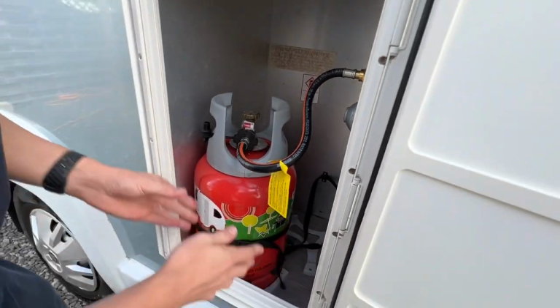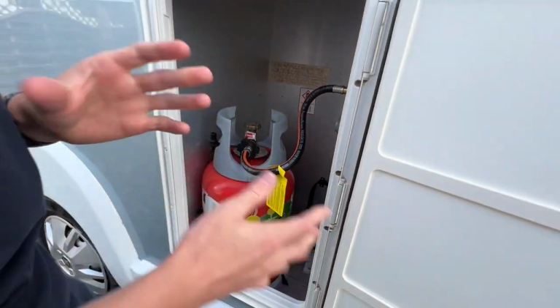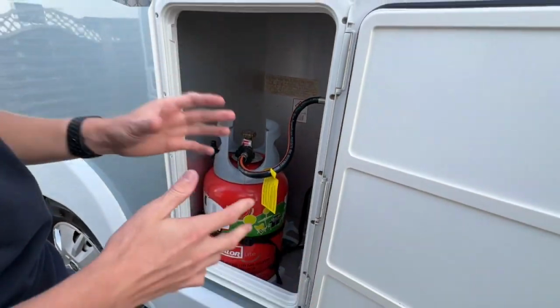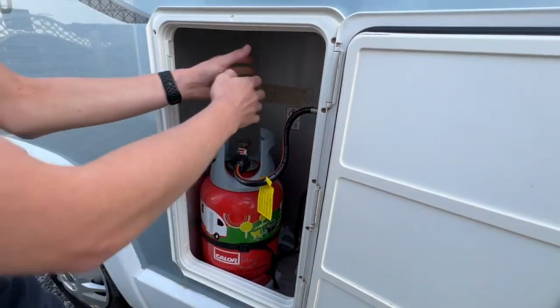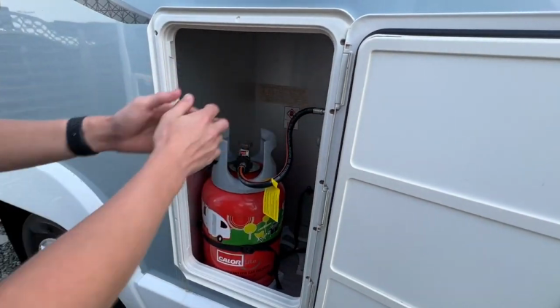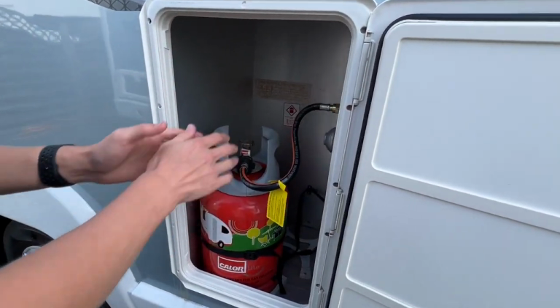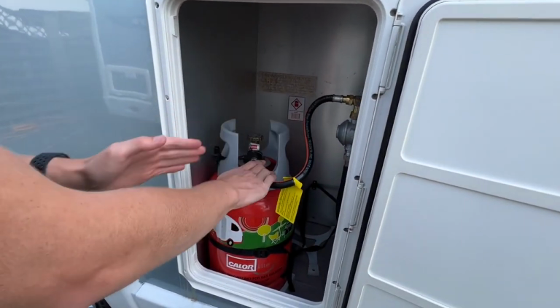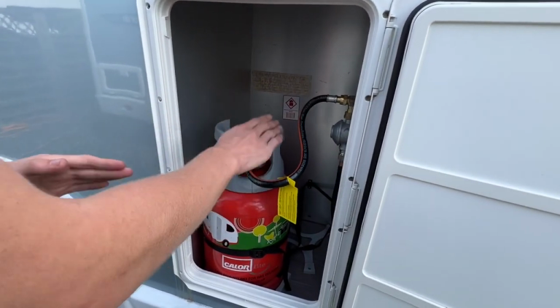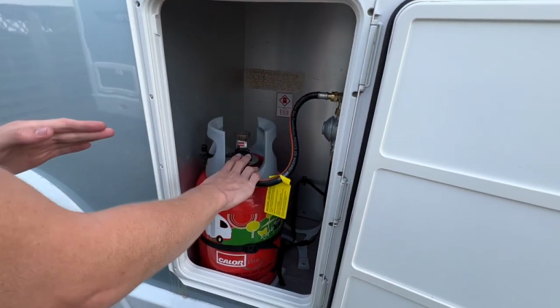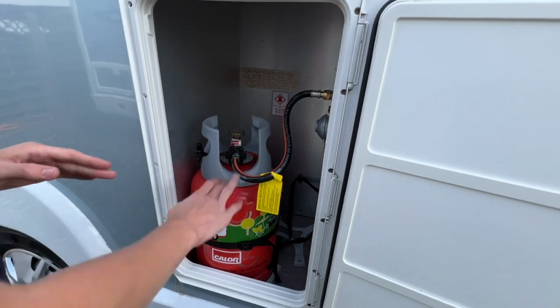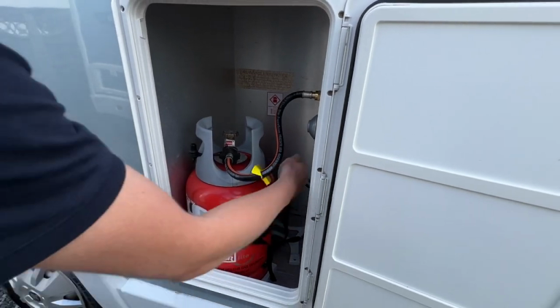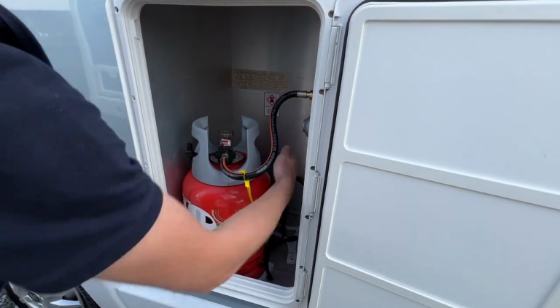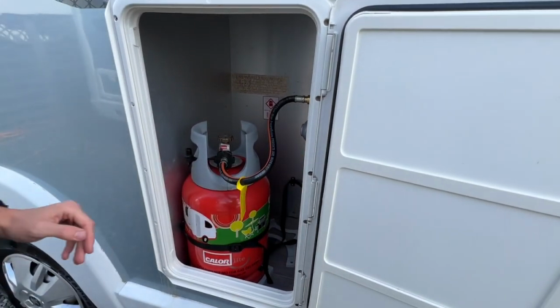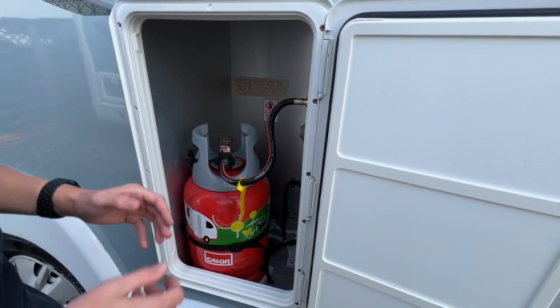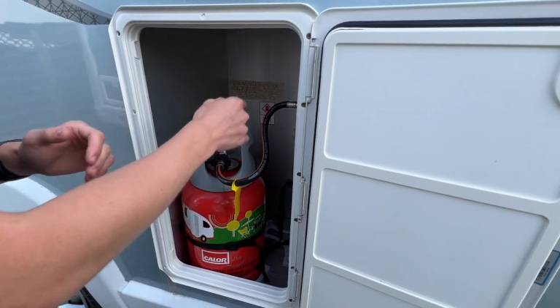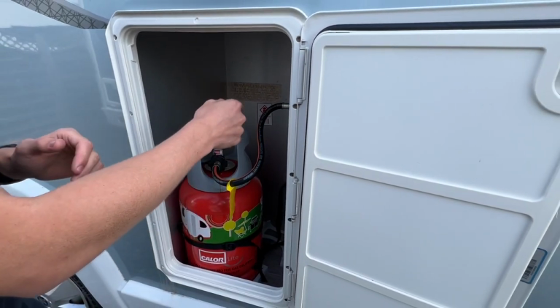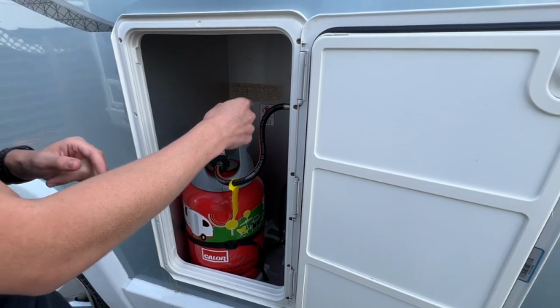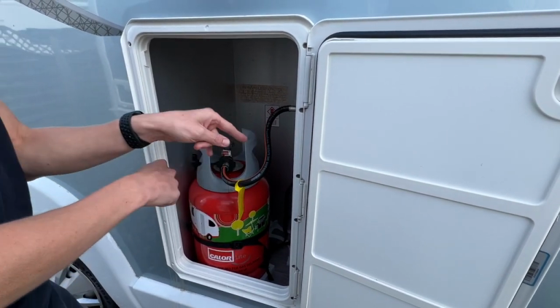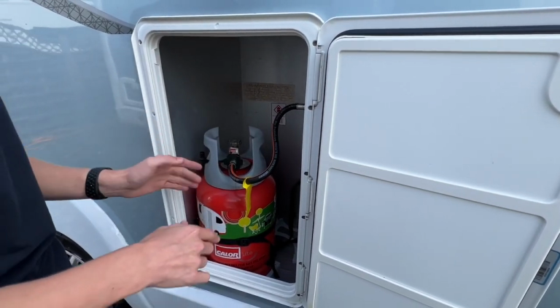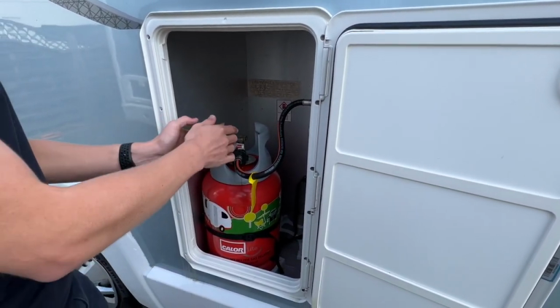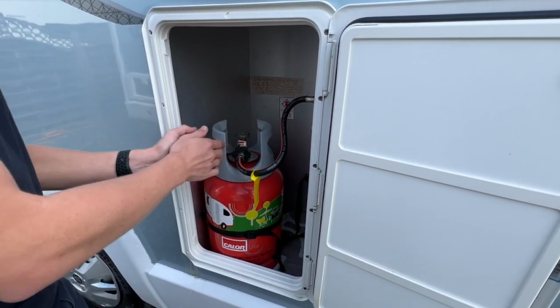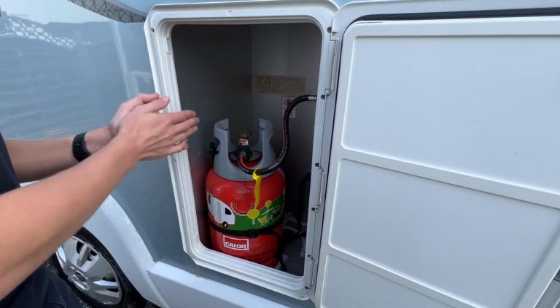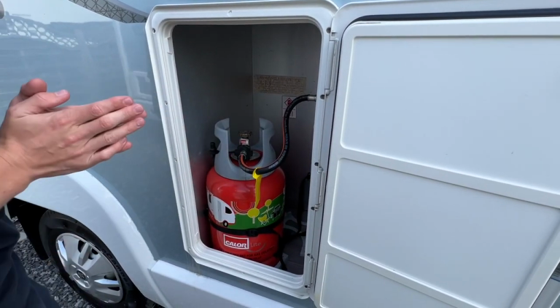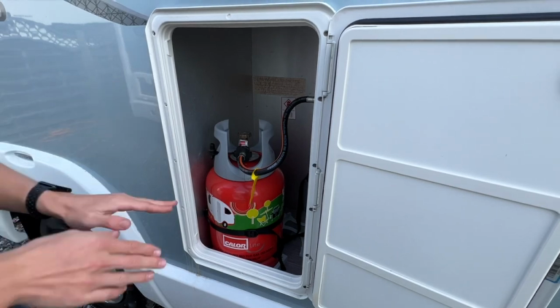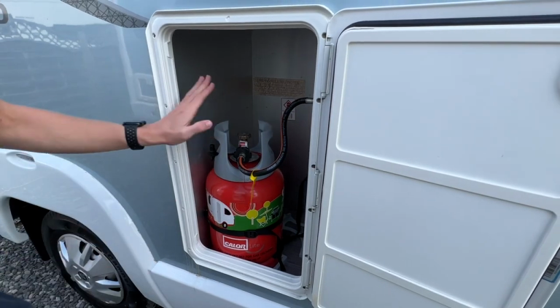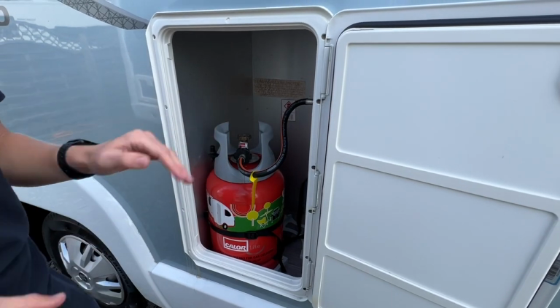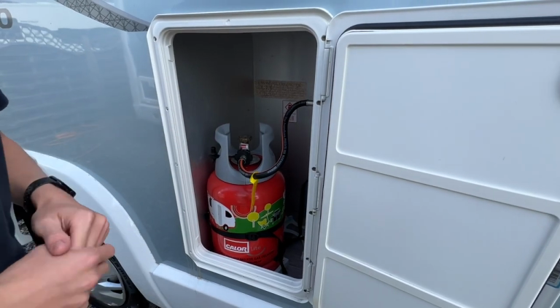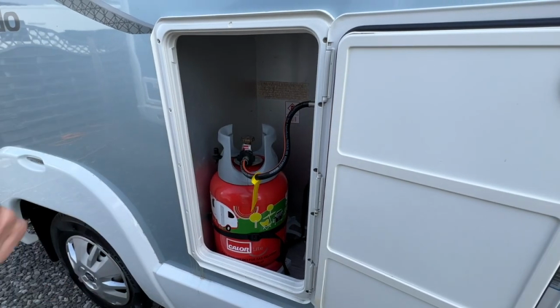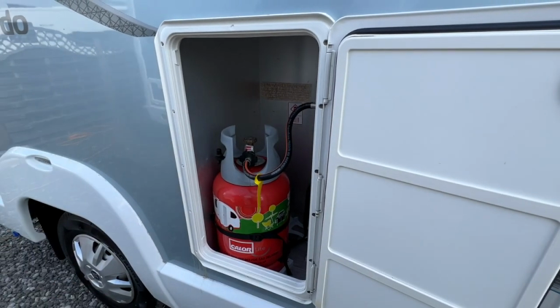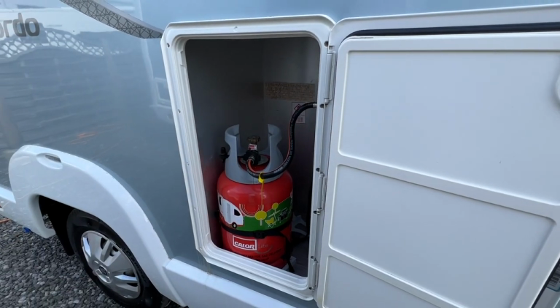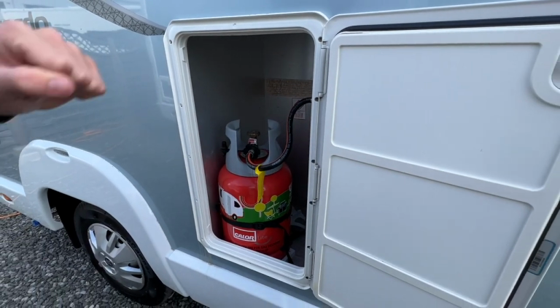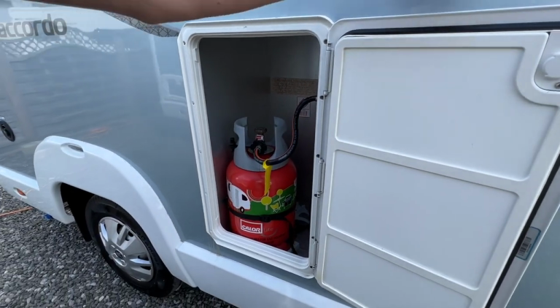Once one bottle is empty and you do have a reserve, all you need to do is disconnect the pigtail, connect it to the back bottle, and rejig your bottles so you can get the empty bottle off and go and exchange it for another full canister.